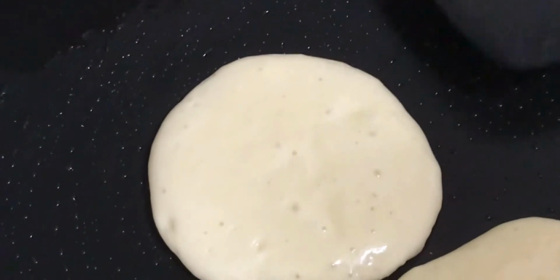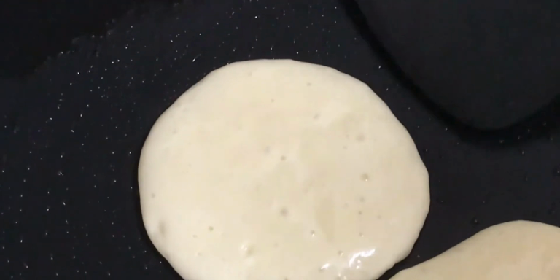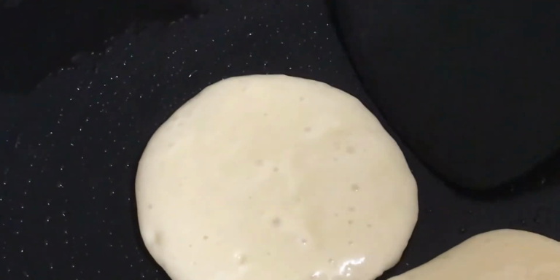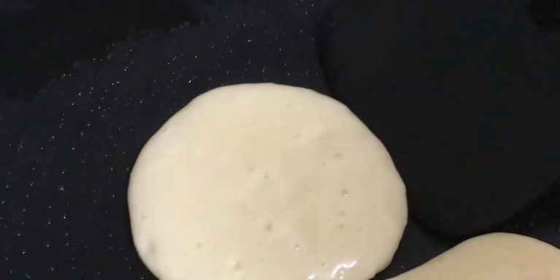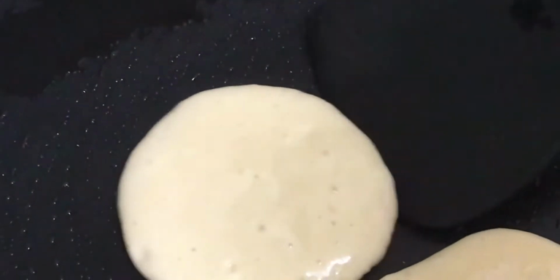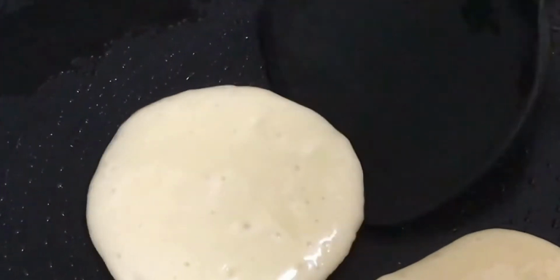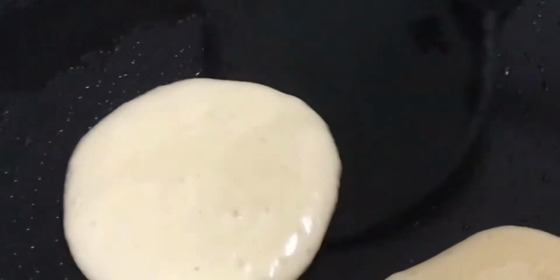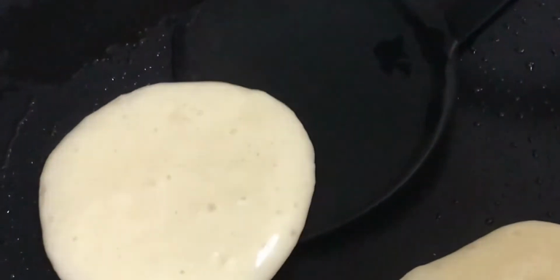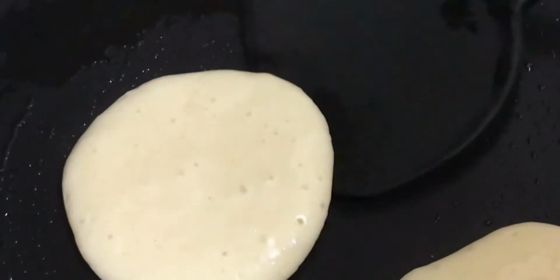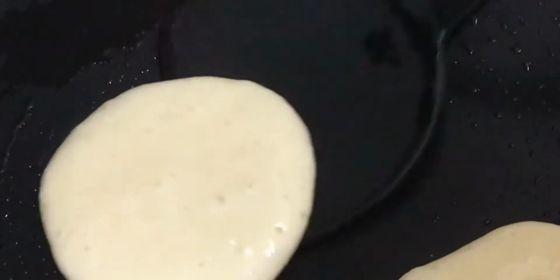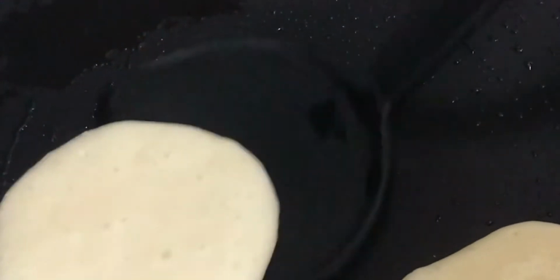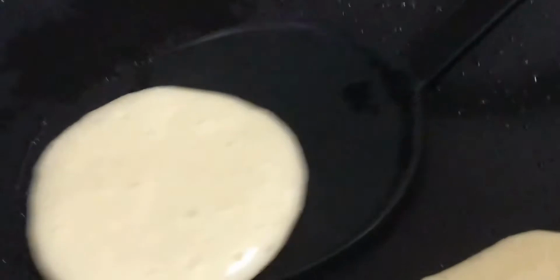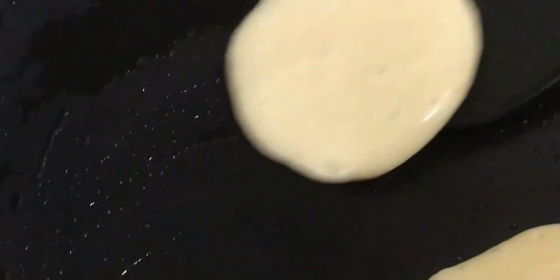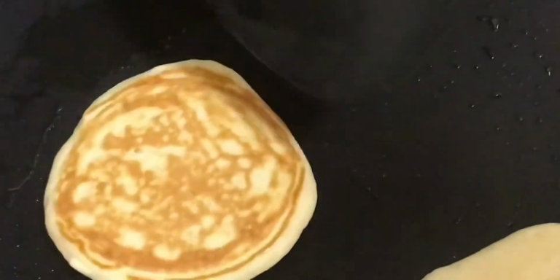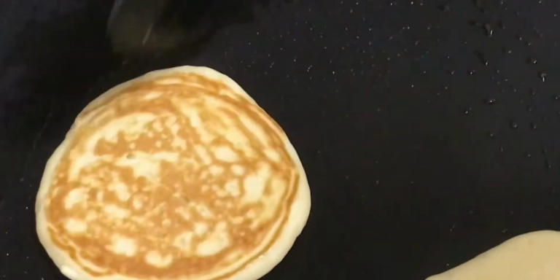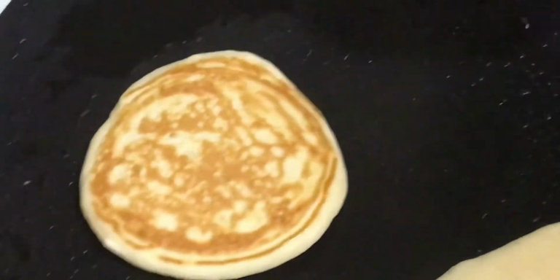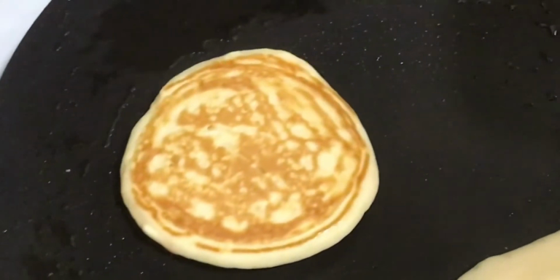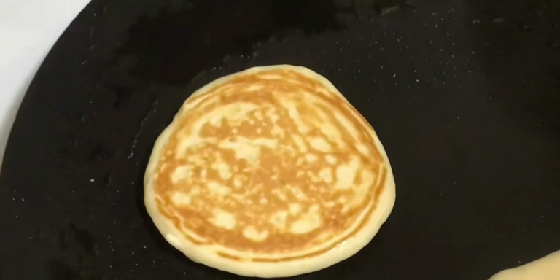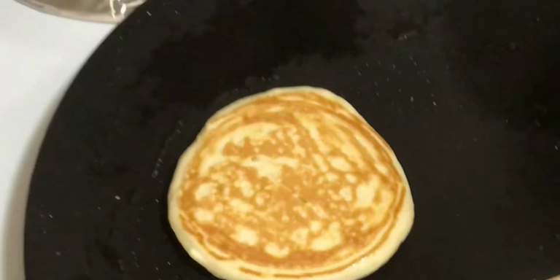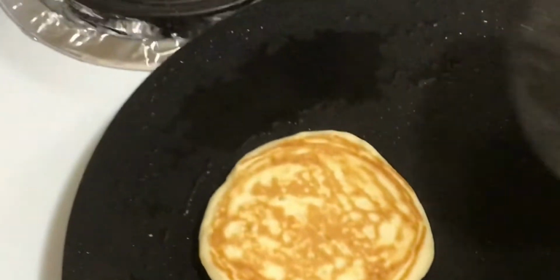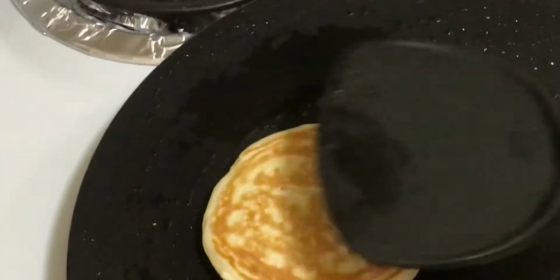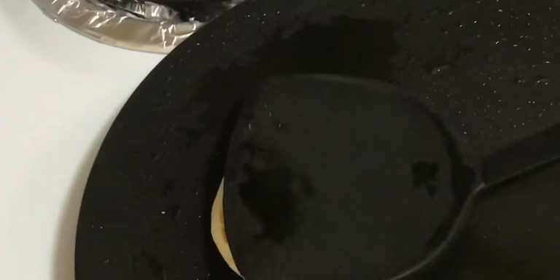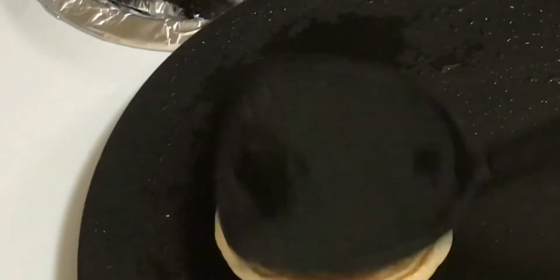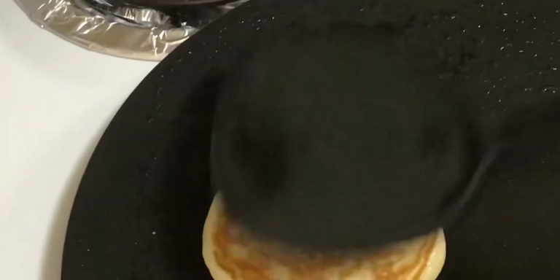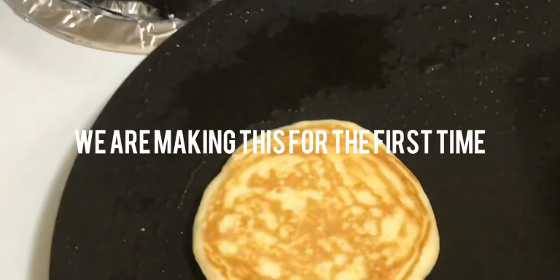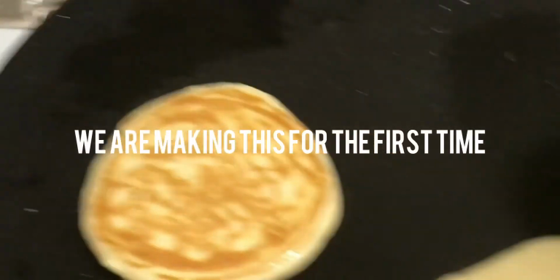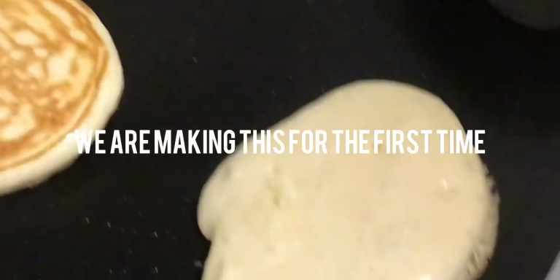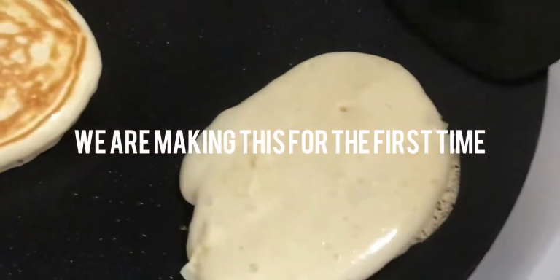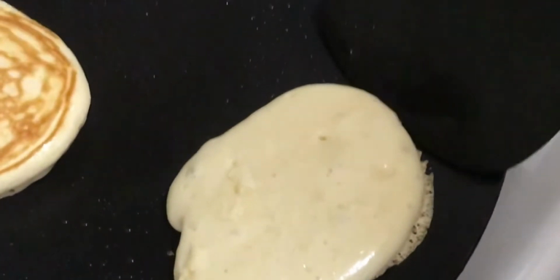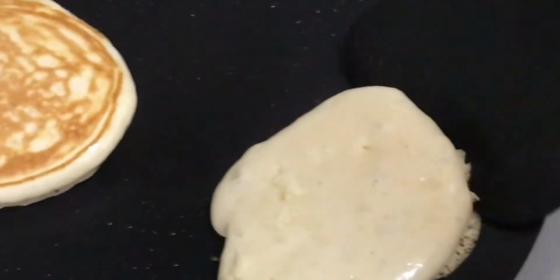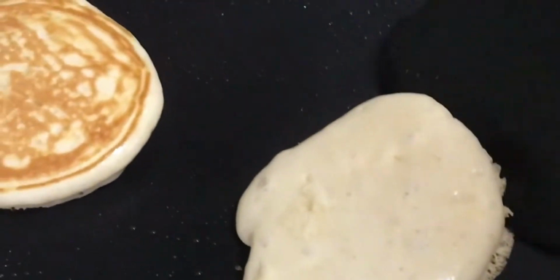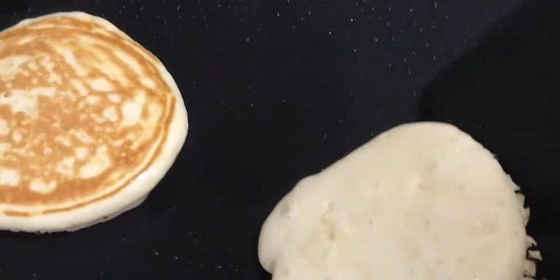When you see the bubbles on the top, you'd want to flip your pancake. Right now we see the bubbles and we are gonna flip it — wow, that is amazing! Now let's do the other one that my mom kind of messed up.